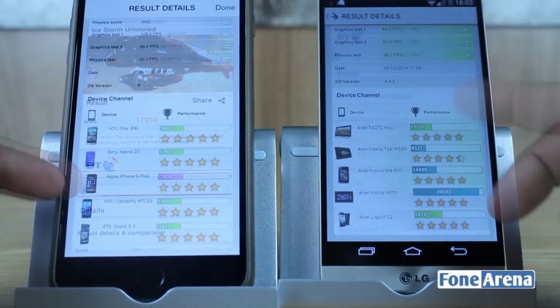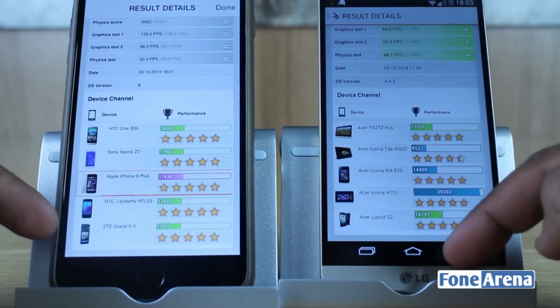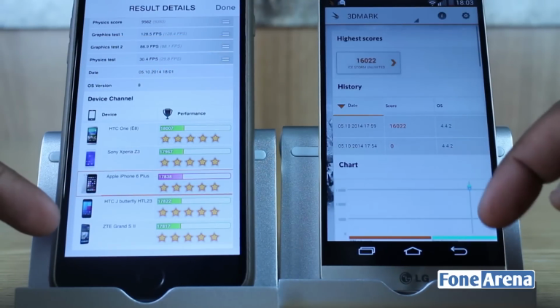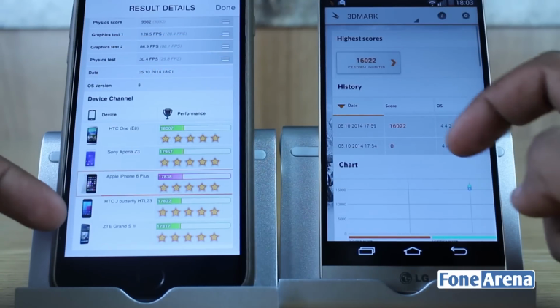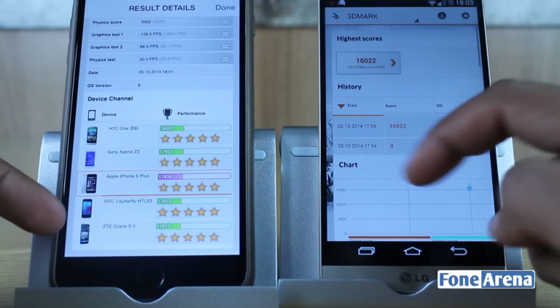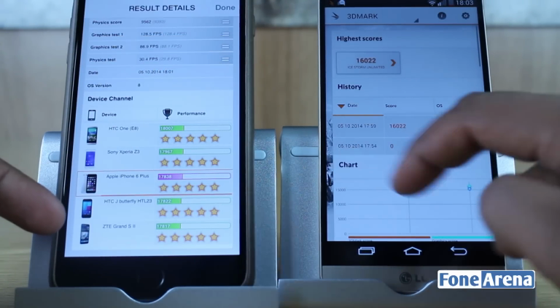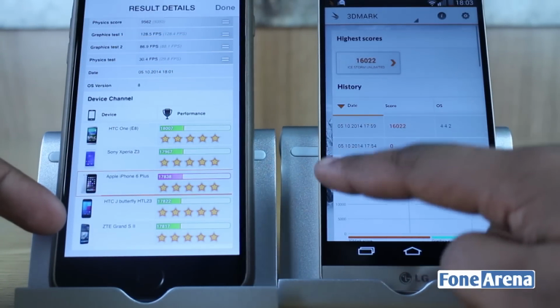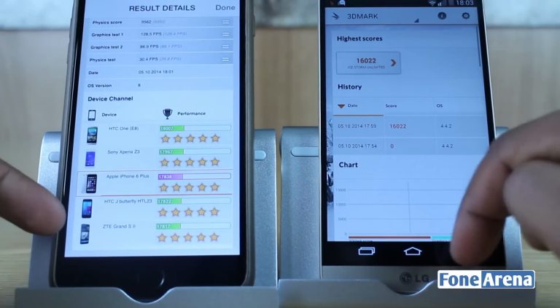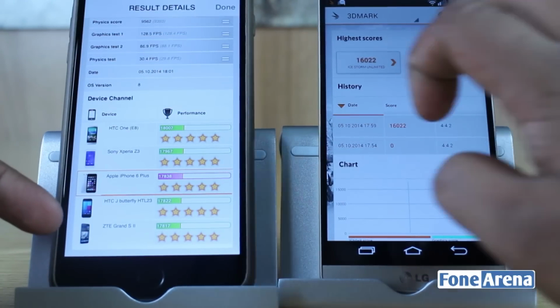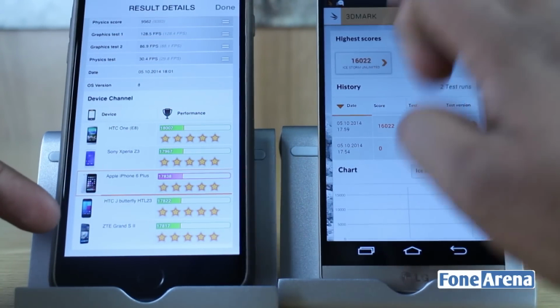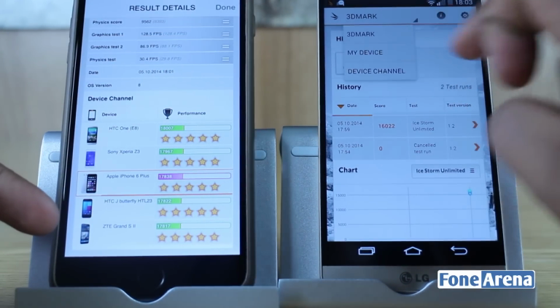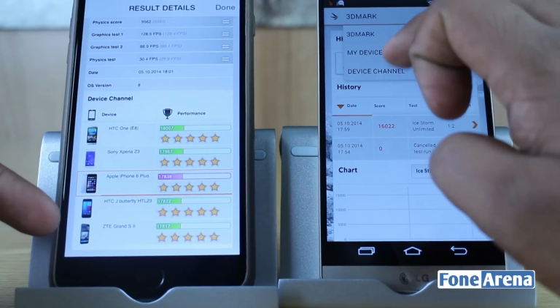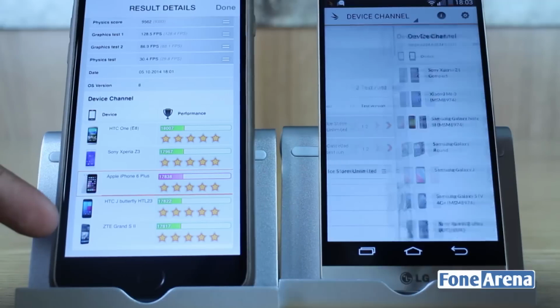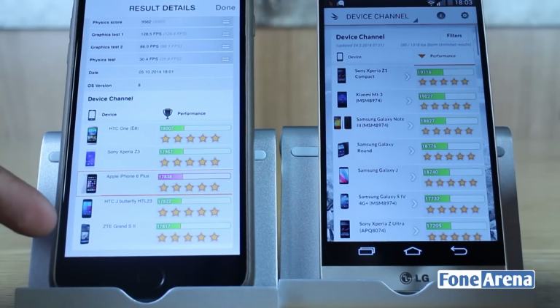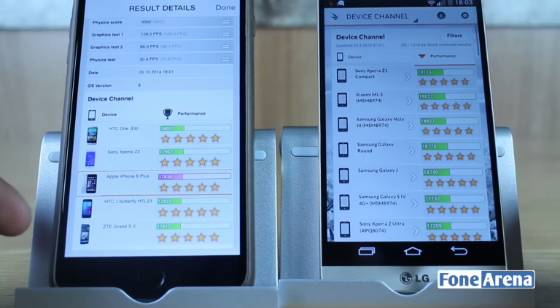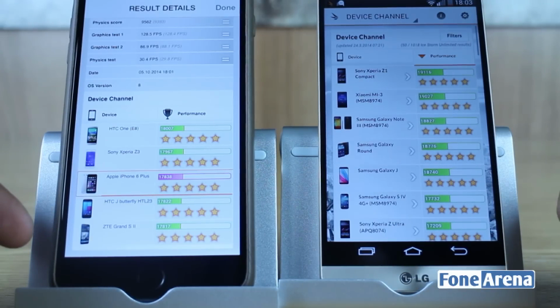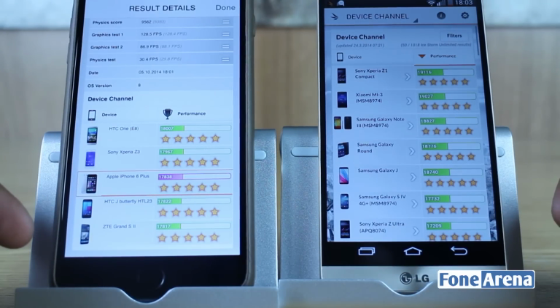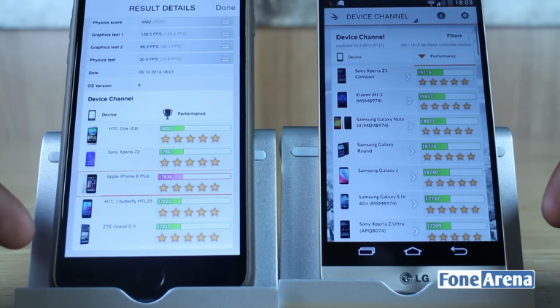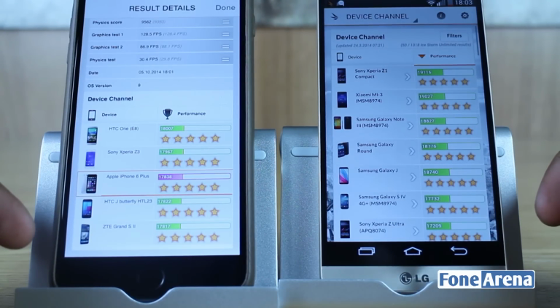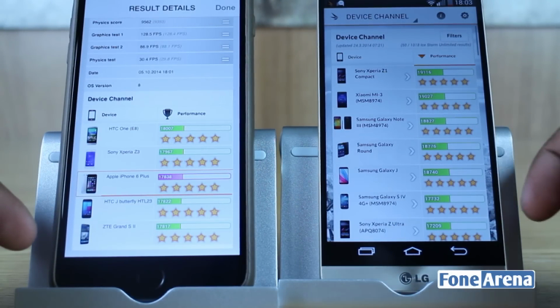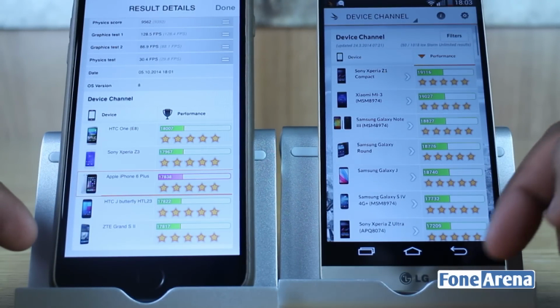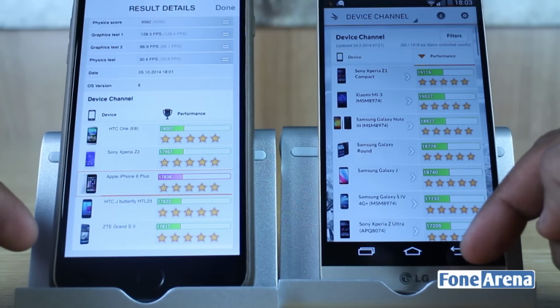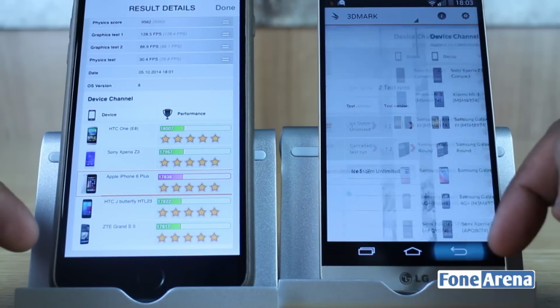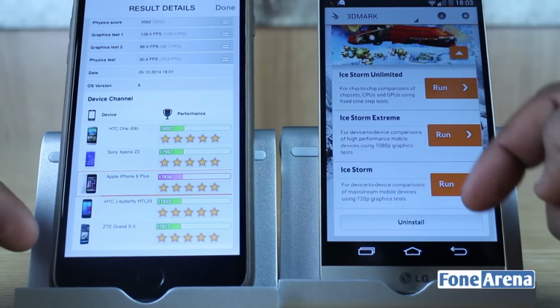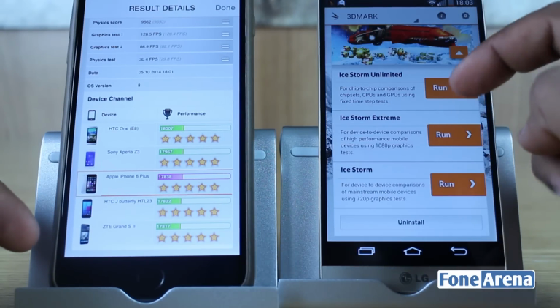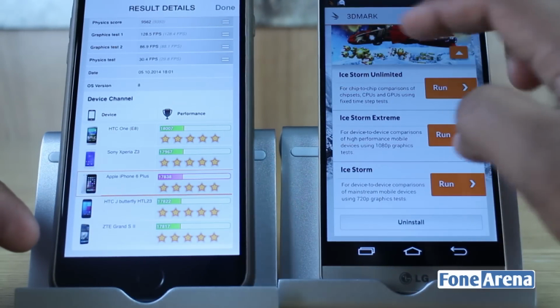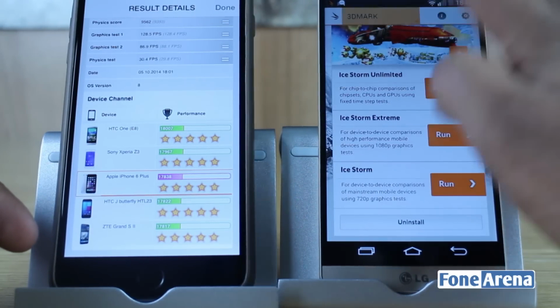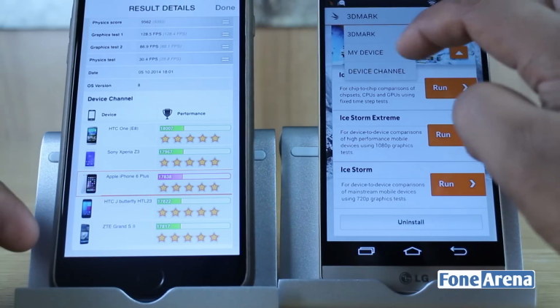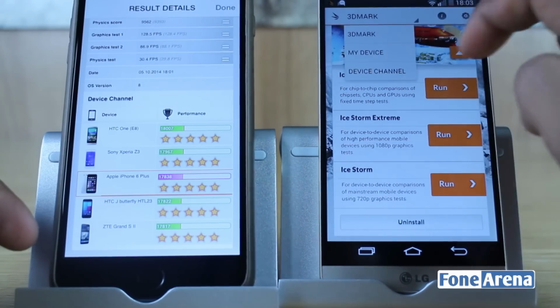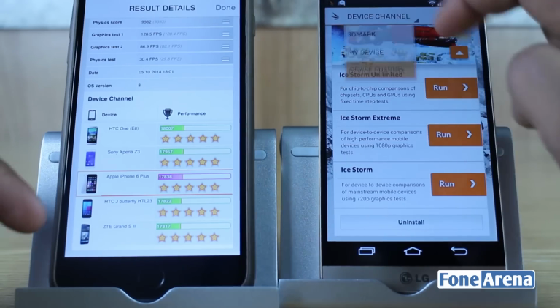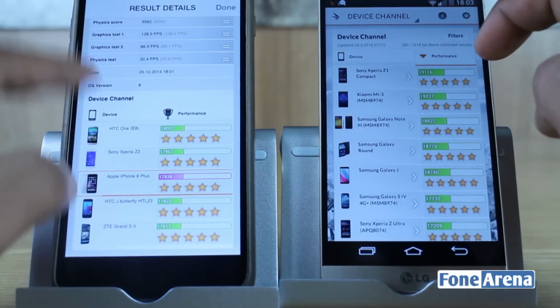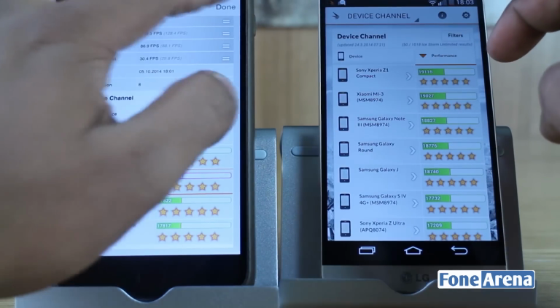How do these two handsets compare against the competition? The iPhone 6 Plus ranks between the Sony Xperia Z3 and the HTC J Butterfly, whilst the LG G3 ranks lower down the chart and falls between the Nvidia Tegra Note 7 and the Pantech Vega Secret Up.